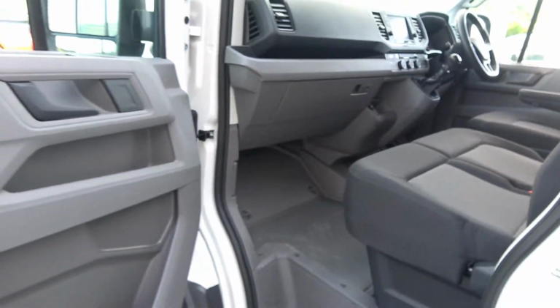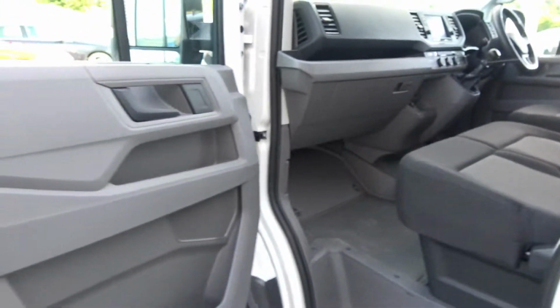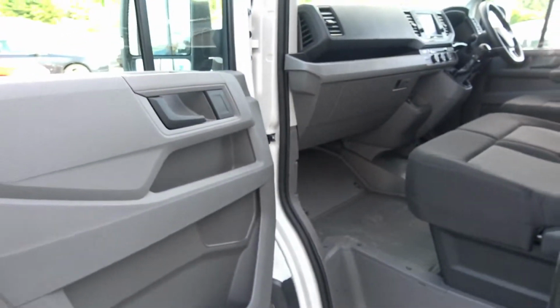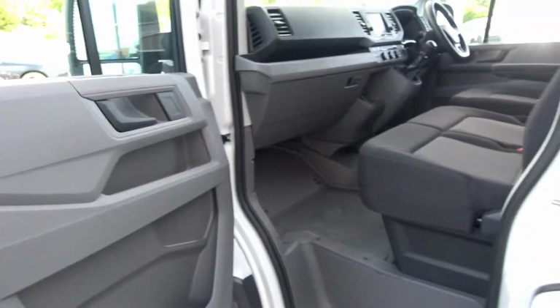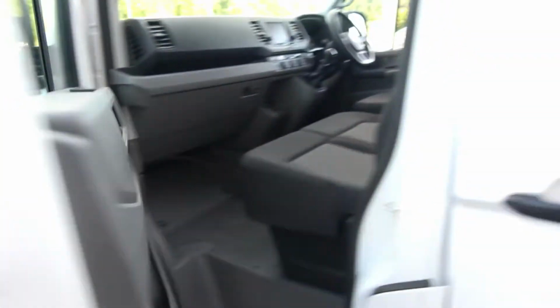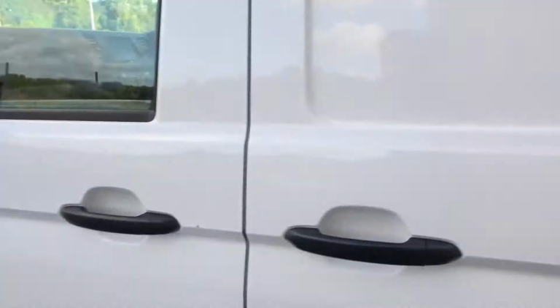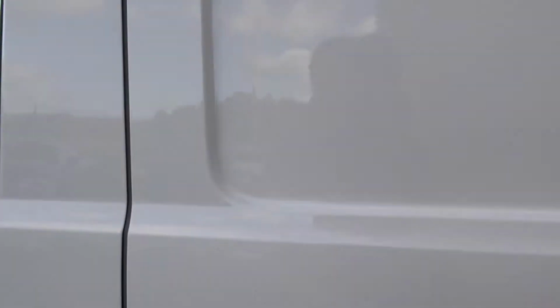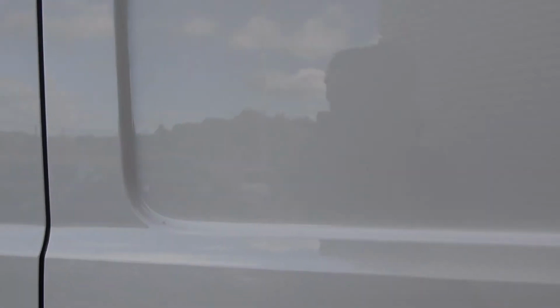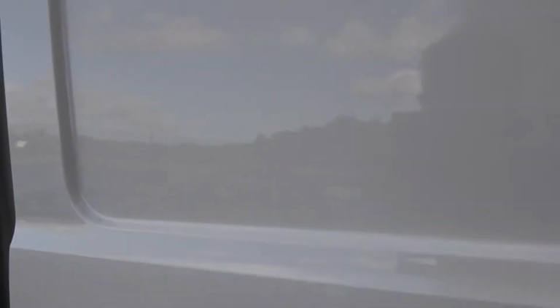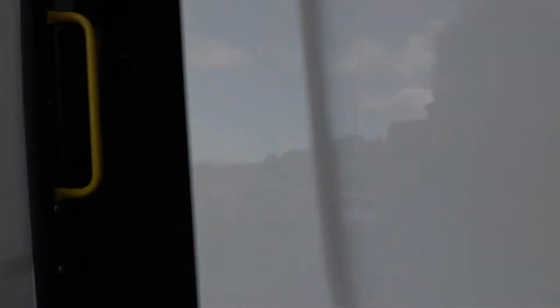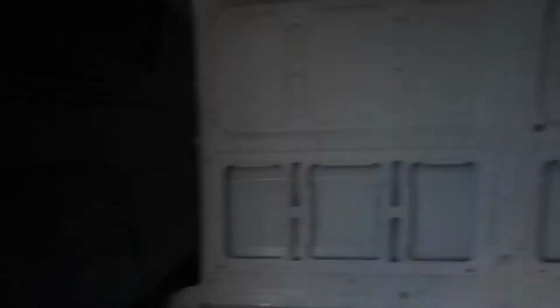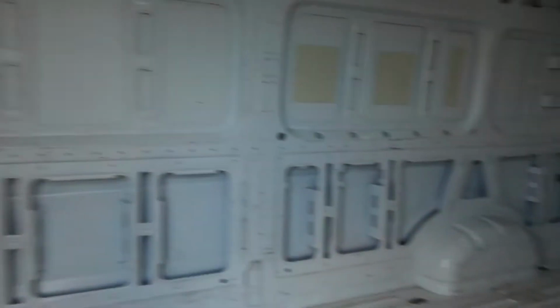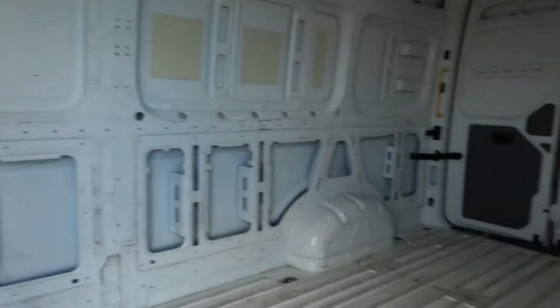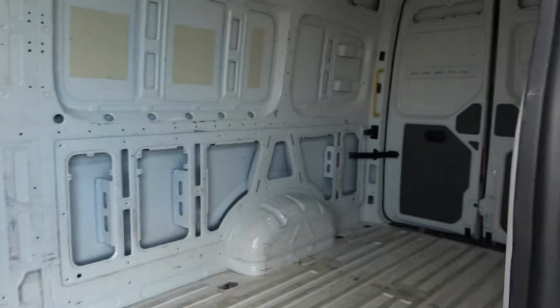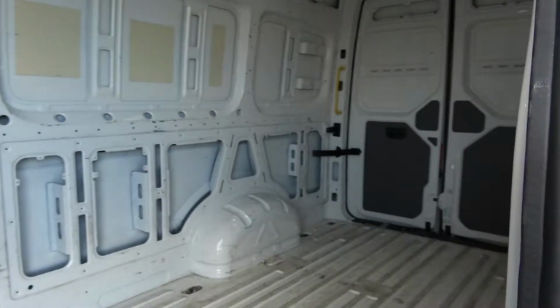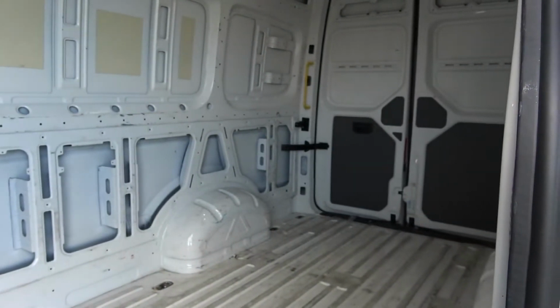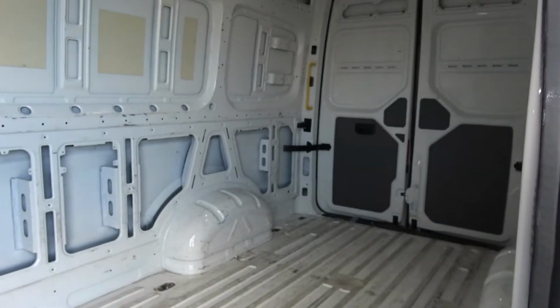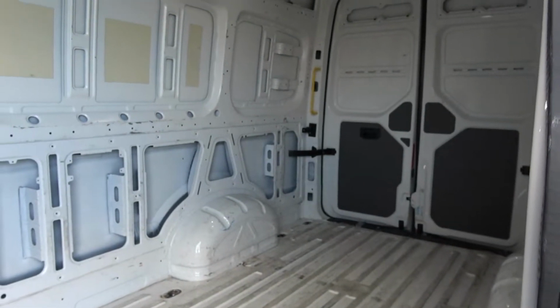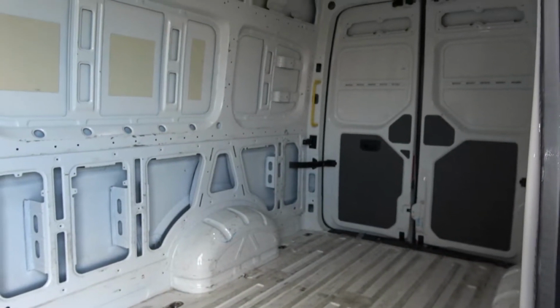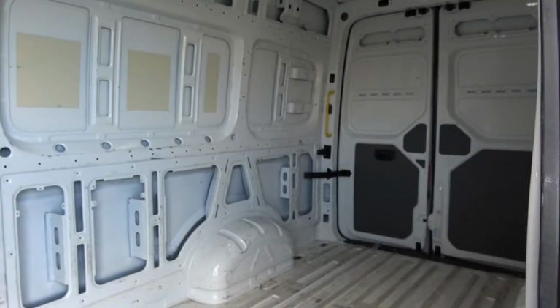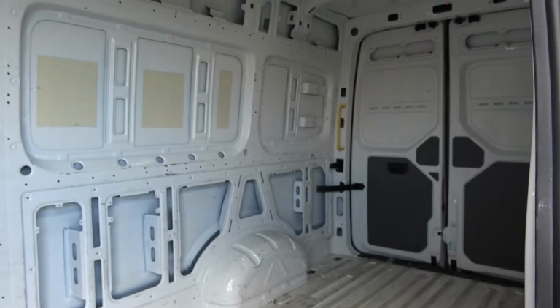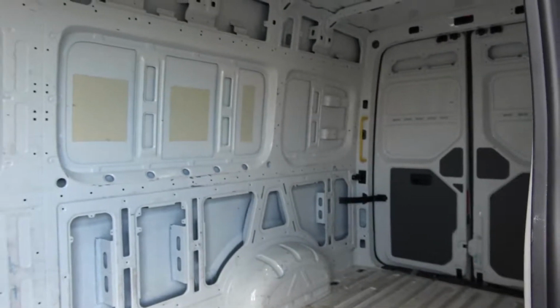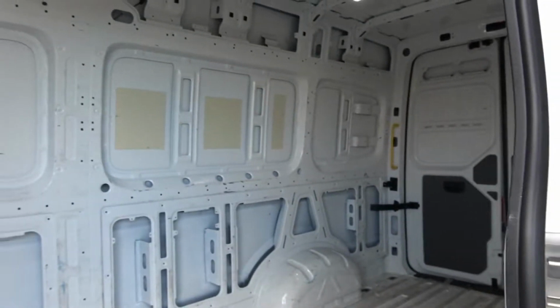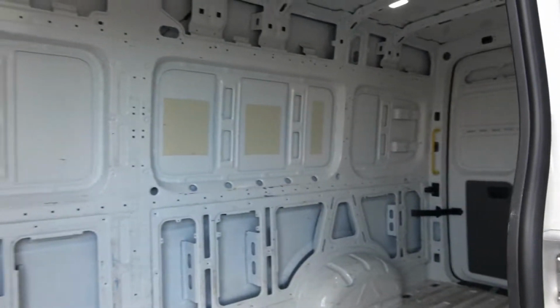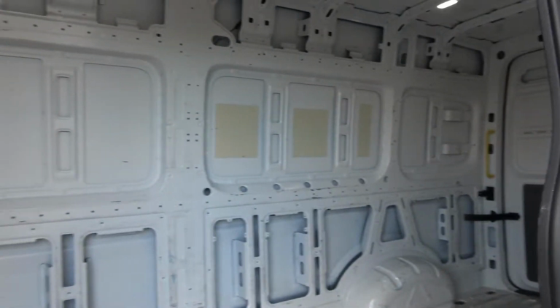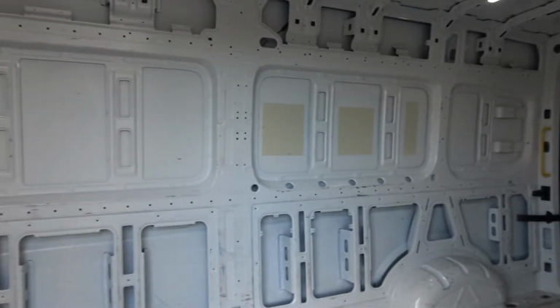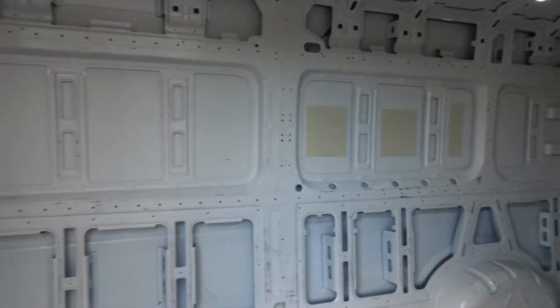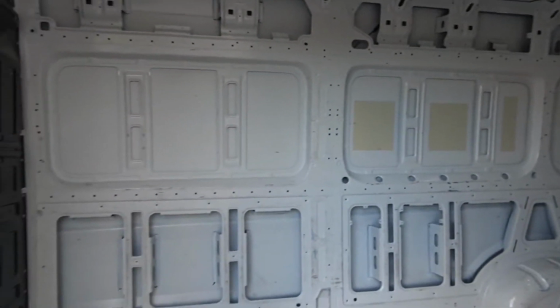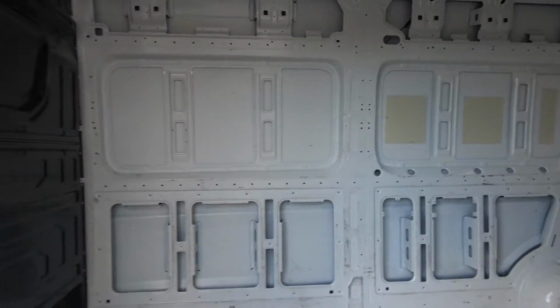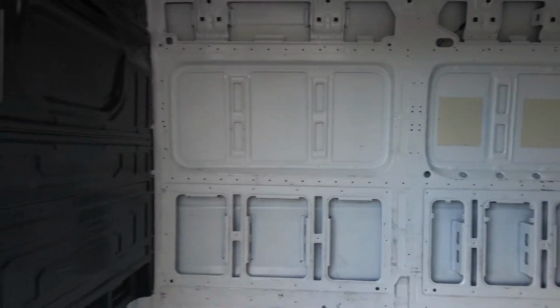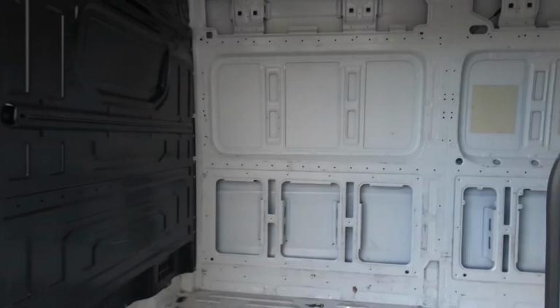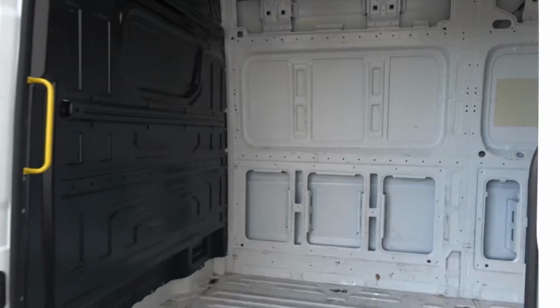Continuing to the rear via your sliding door, you'll see just how much space there is on offer with the five-door new model Volkswagen Crafter panel van, long wheelbase — the ideal working vehicle.